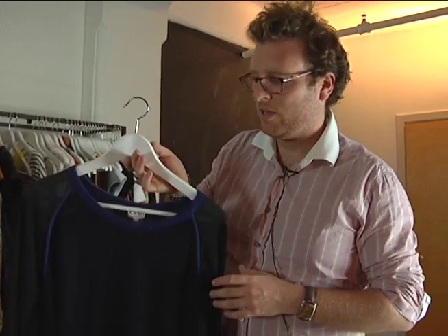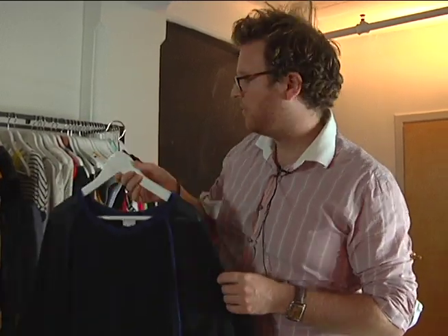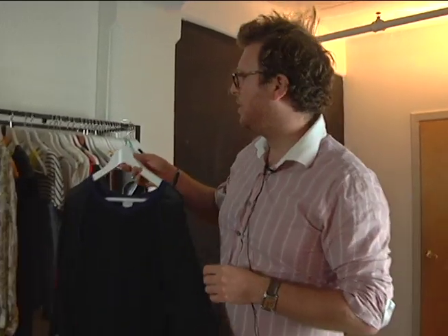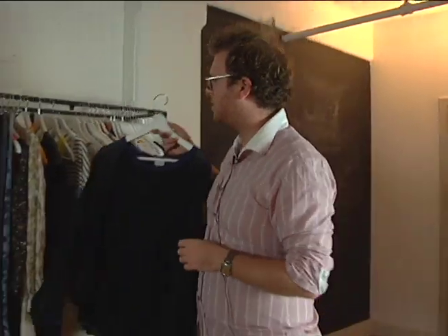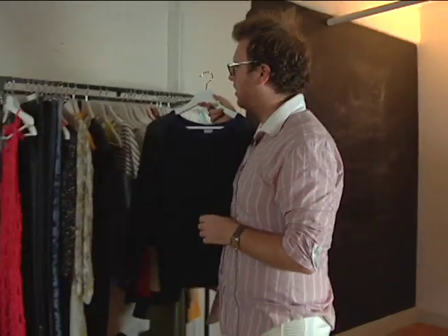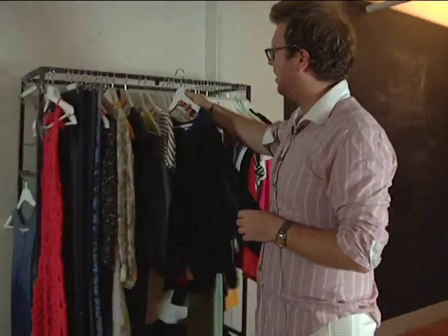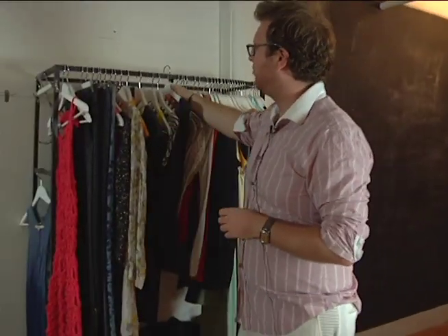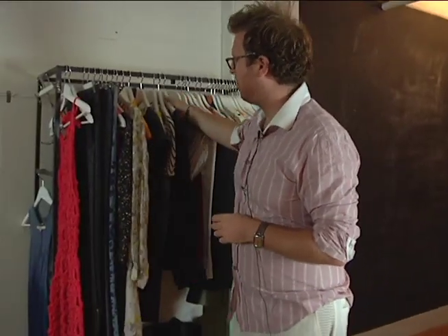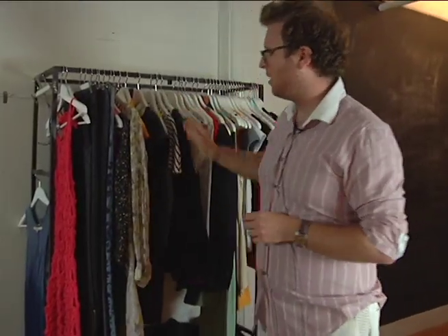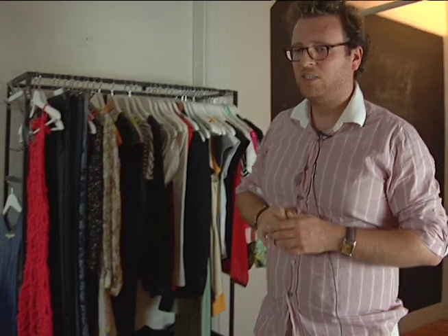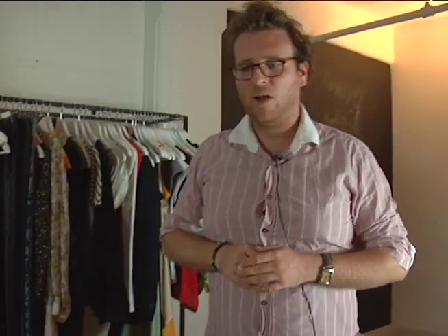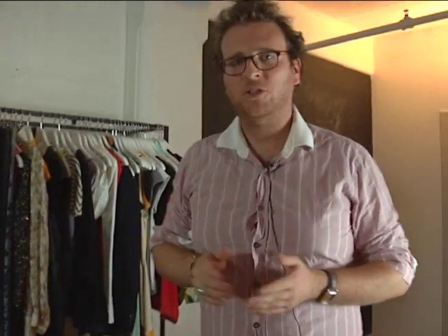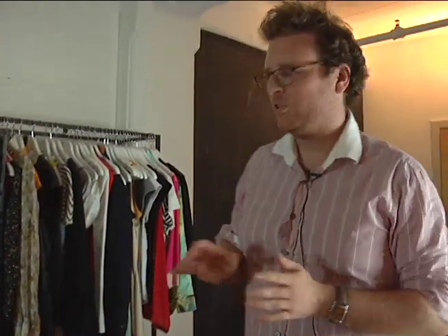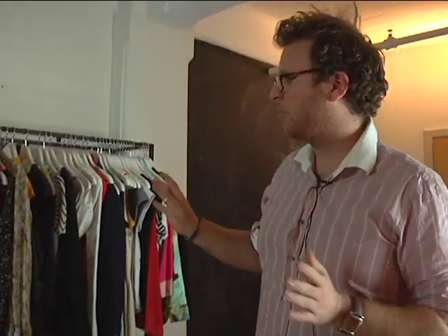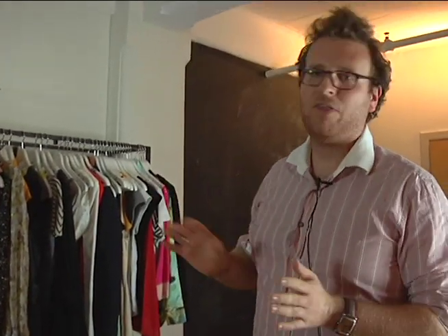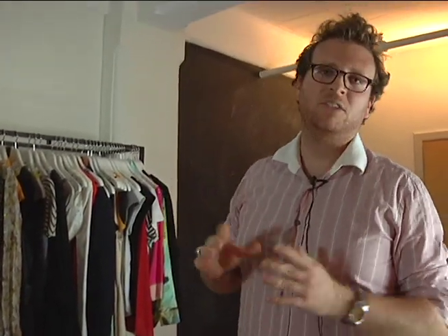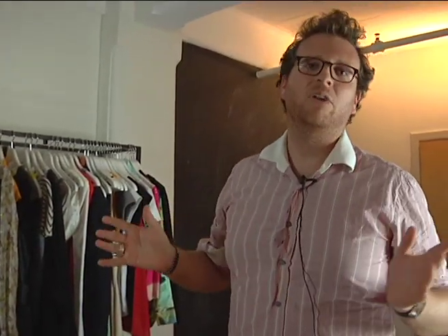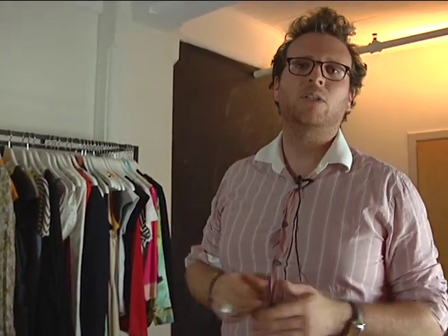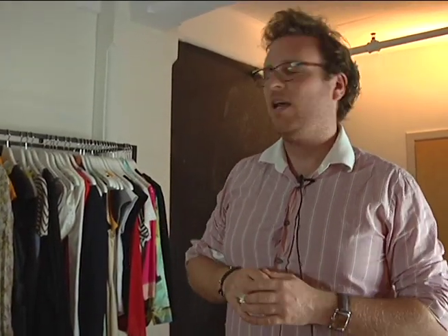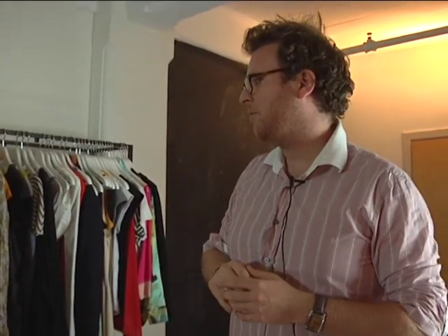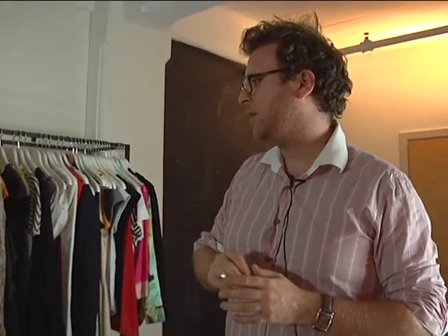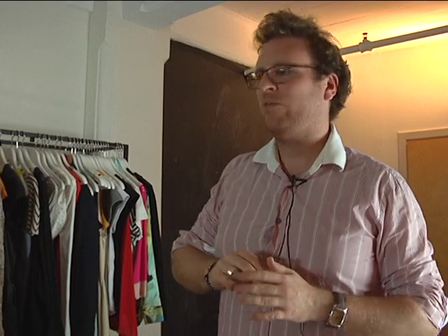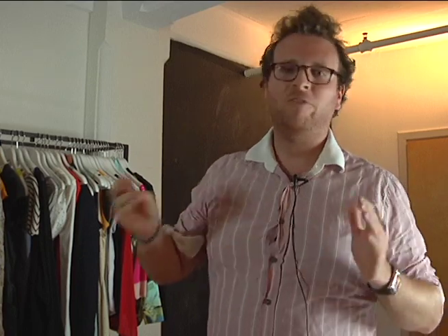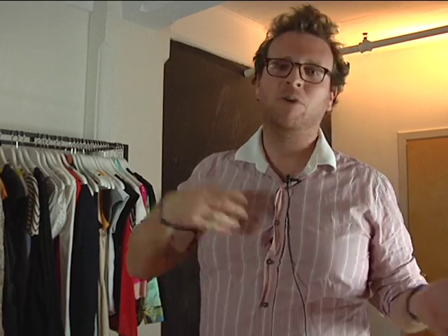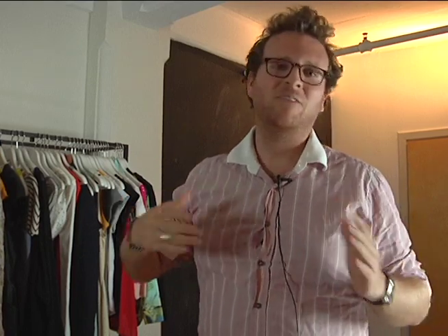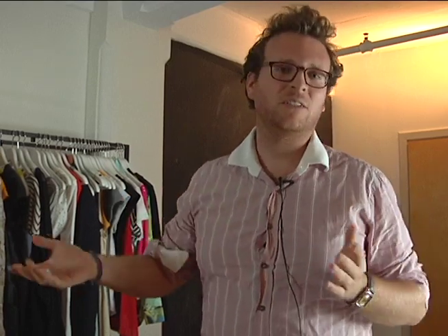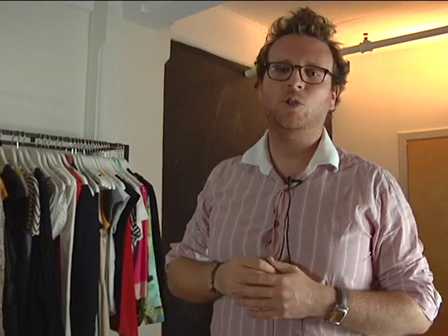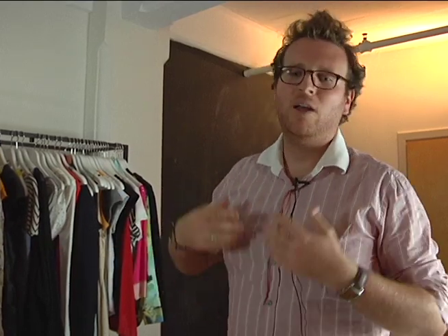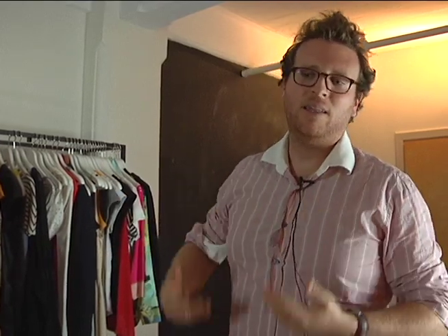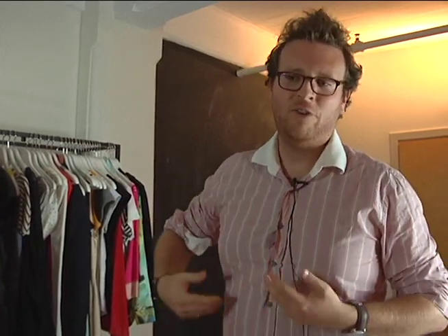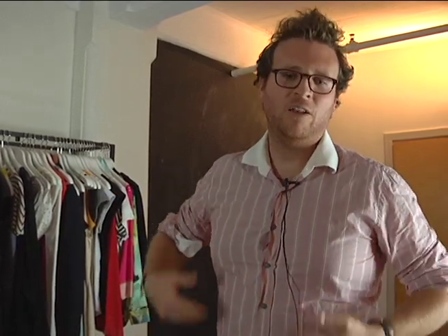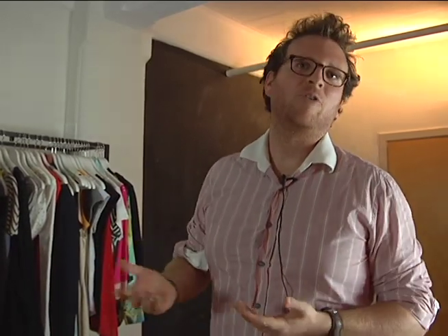So these are a few of our pieces — all of them are available on Modavante. I hope it shows there's a real breadth of sustainability, from summer tanks to vegan going-out dresses.